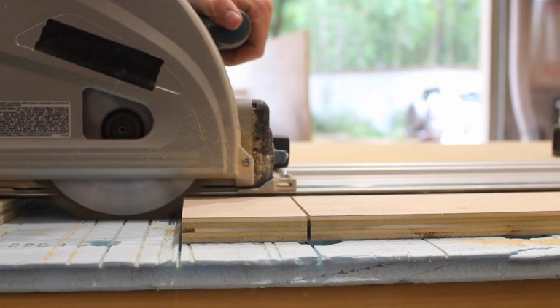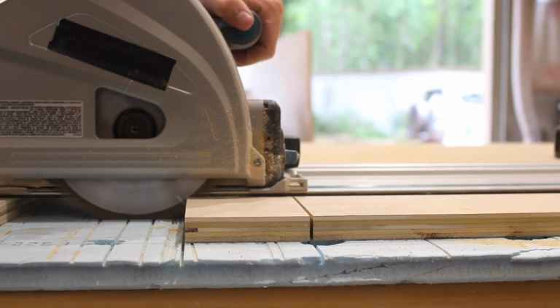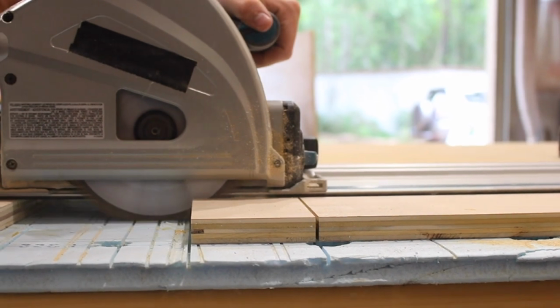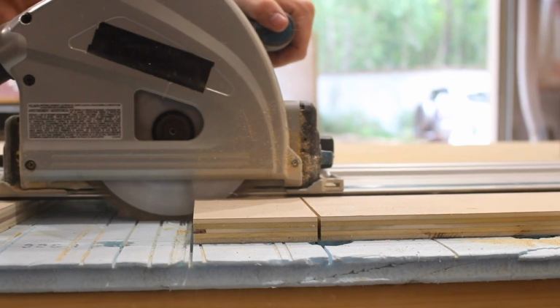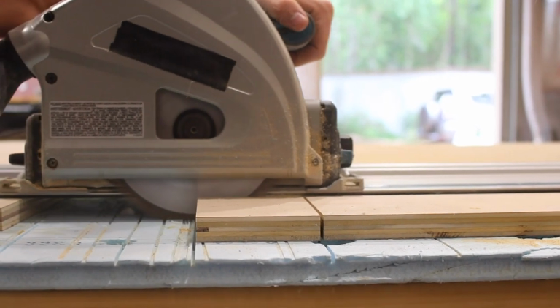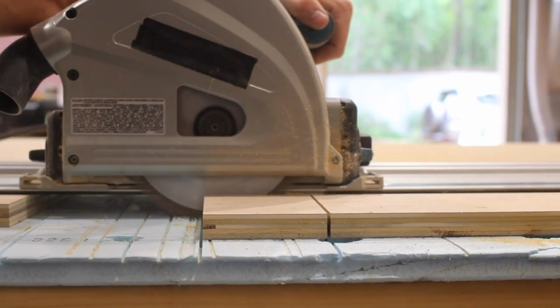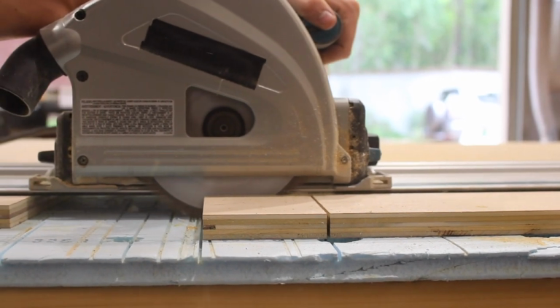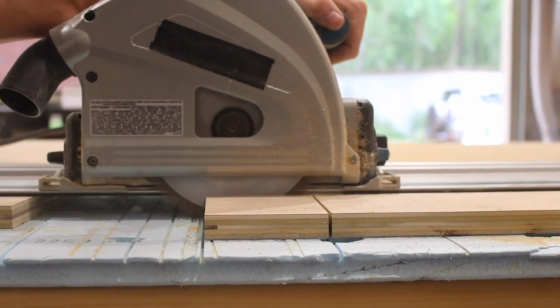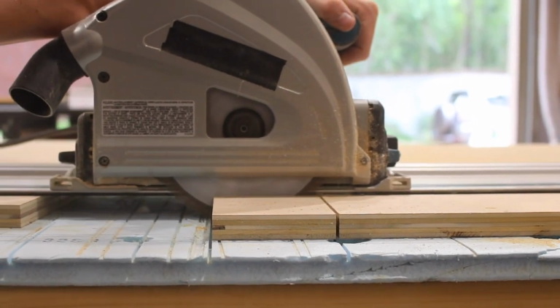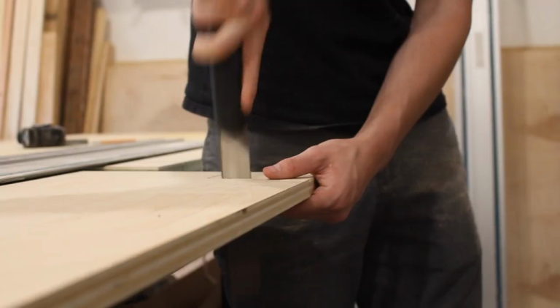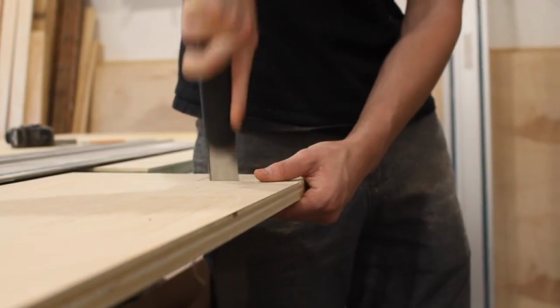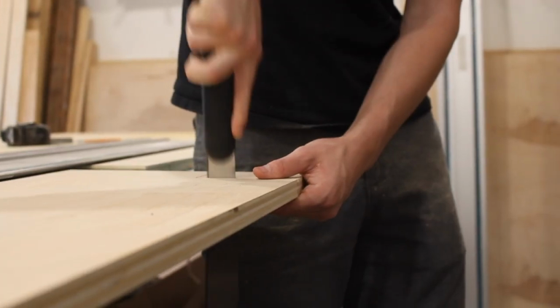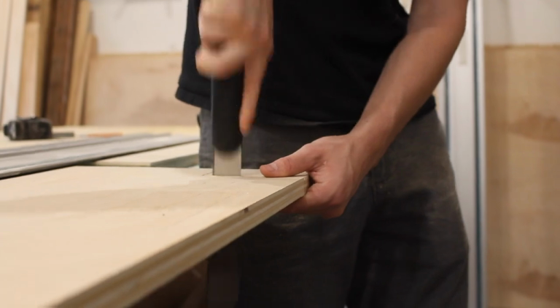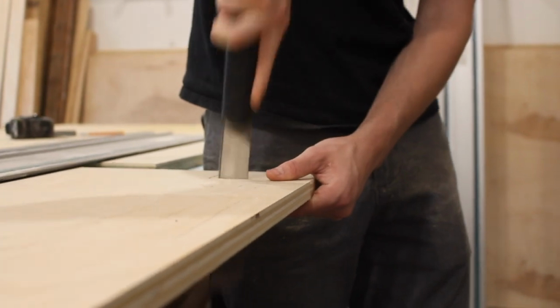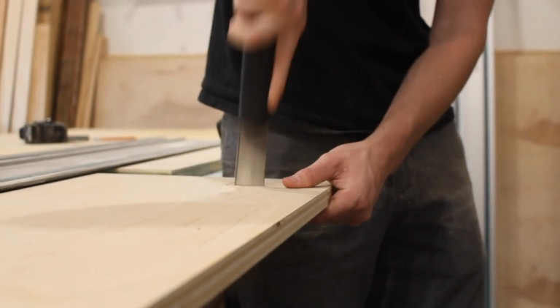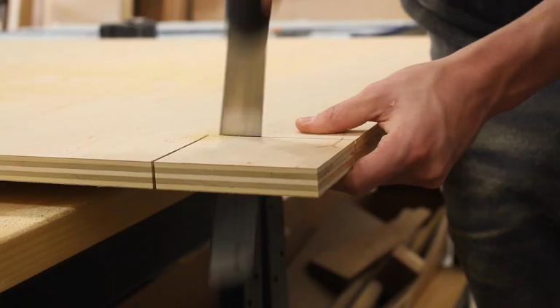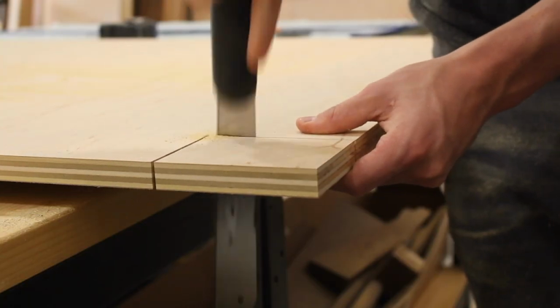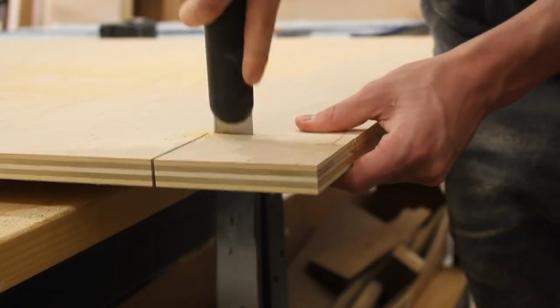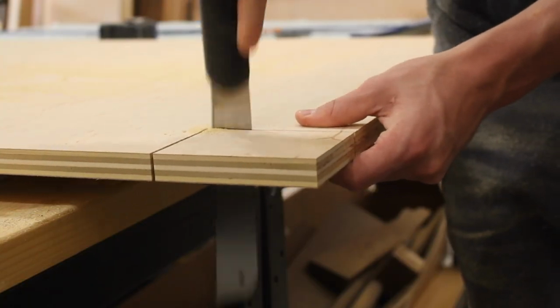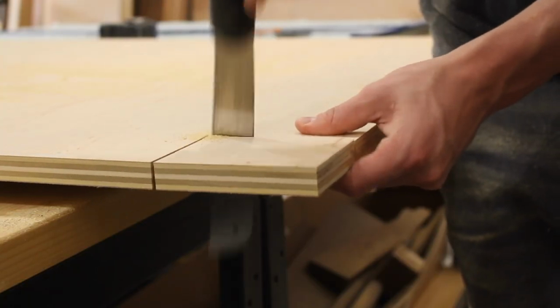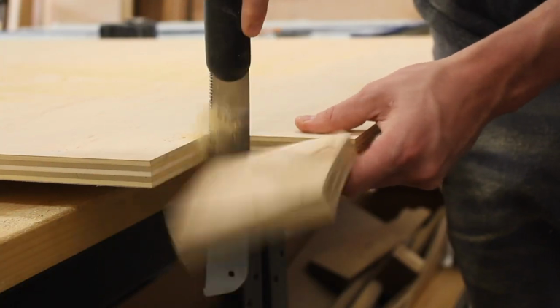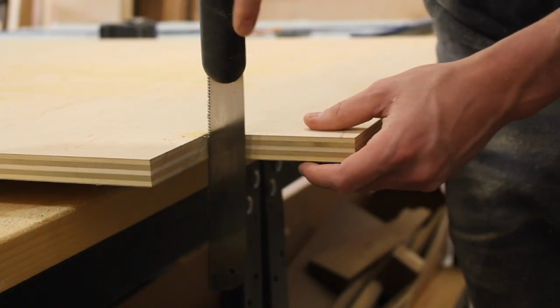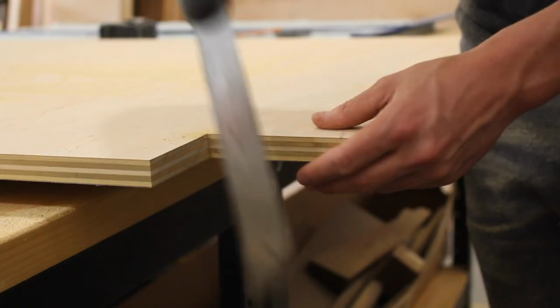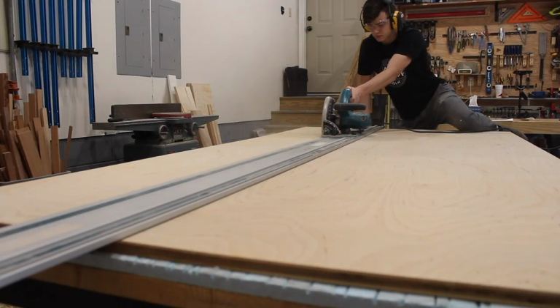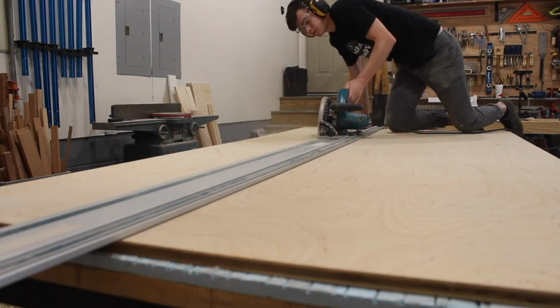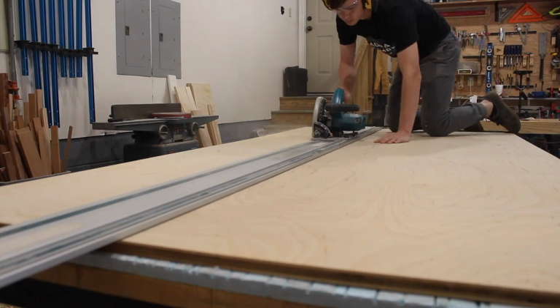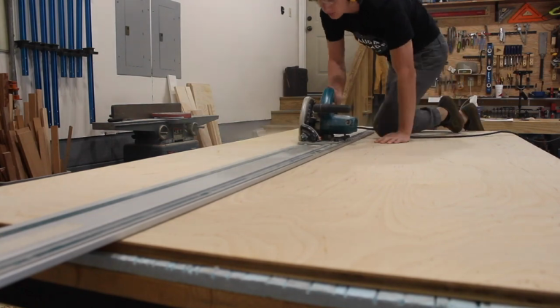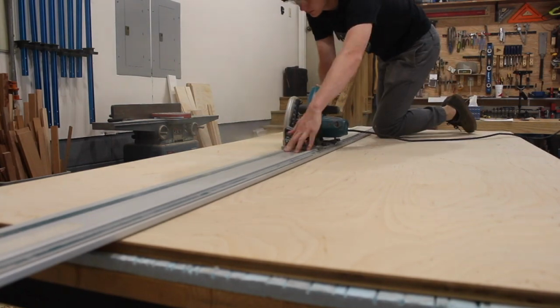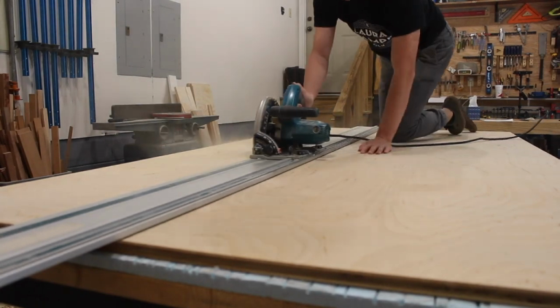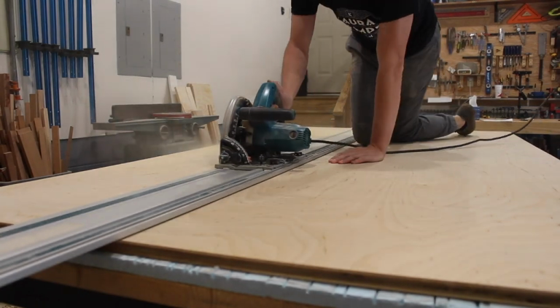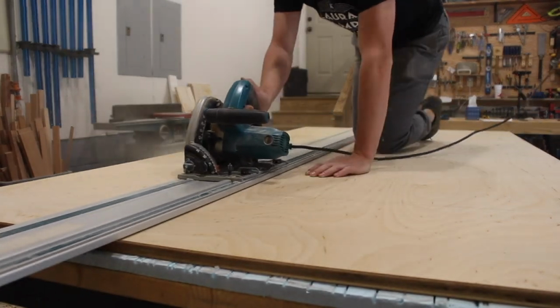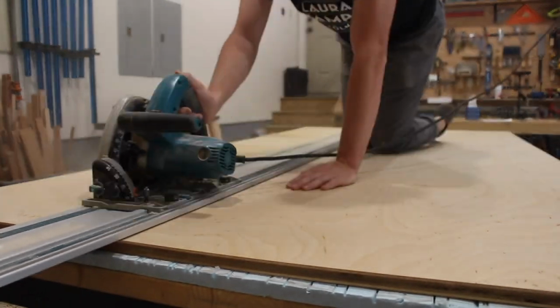Here we are making small passes using our track saw to create the foot kick at the bottom of the cabinet. We're going to go ahead and rip down another sheet of plywood to create the bottoms of our cabinets.